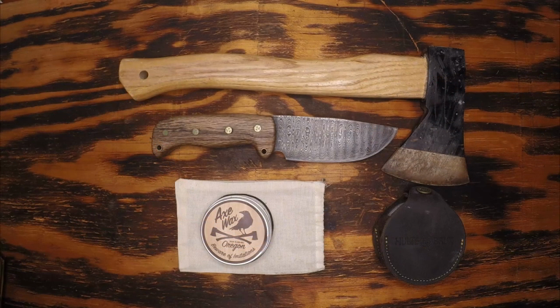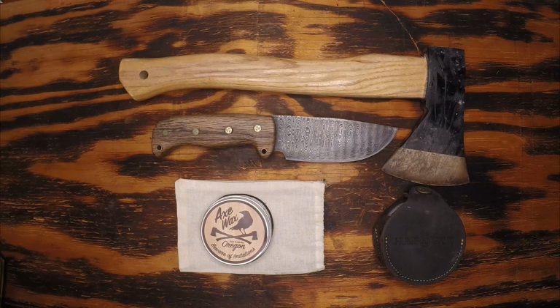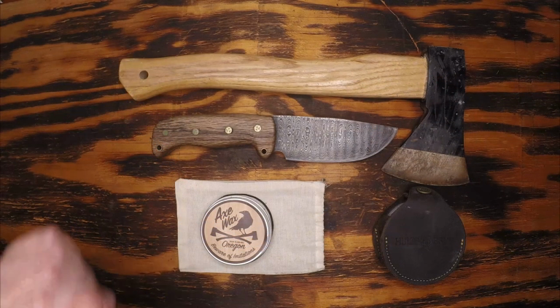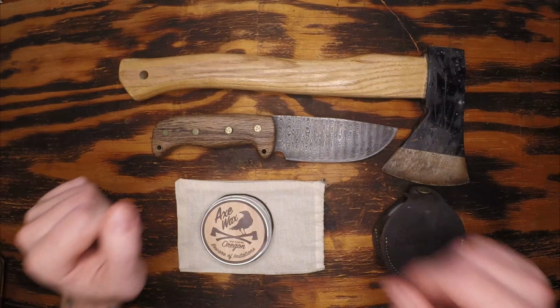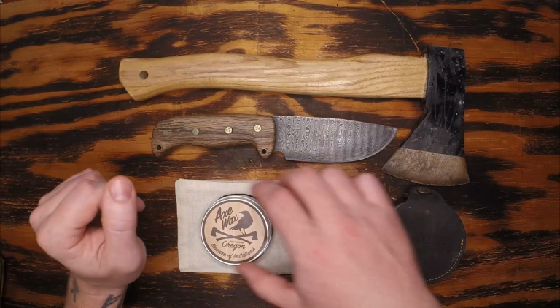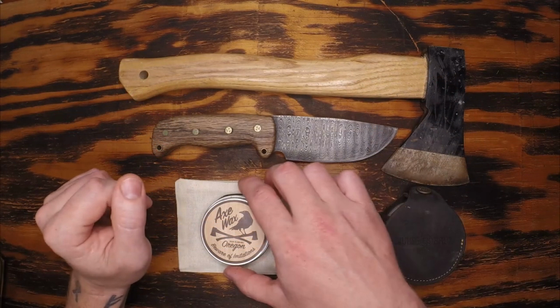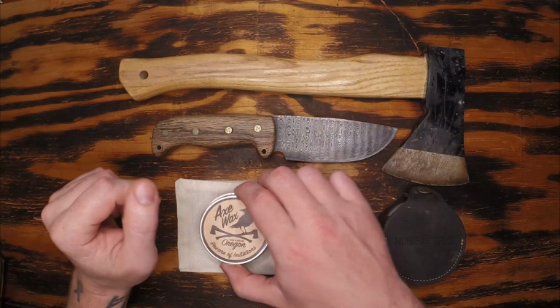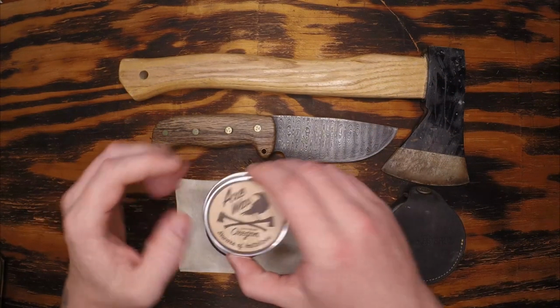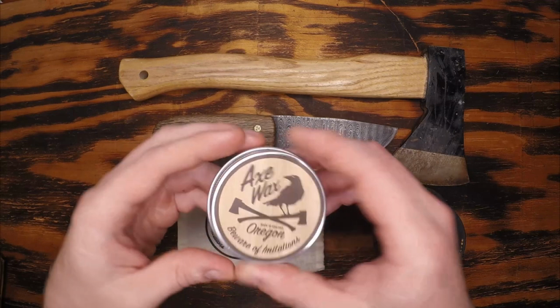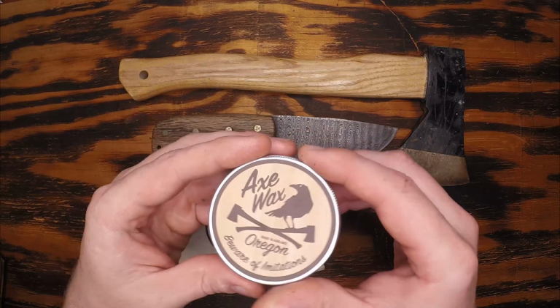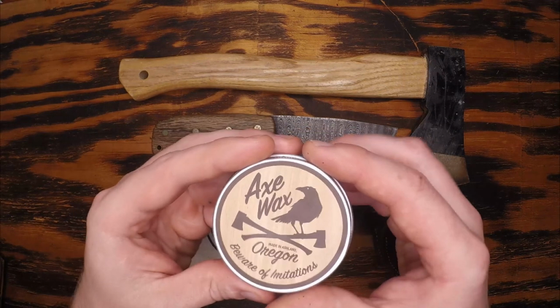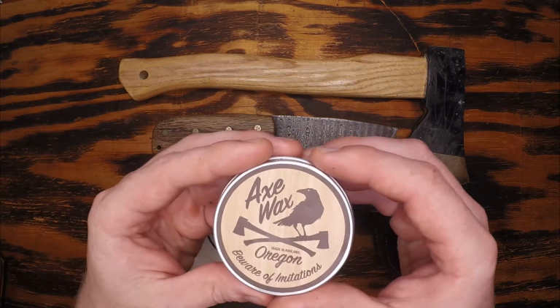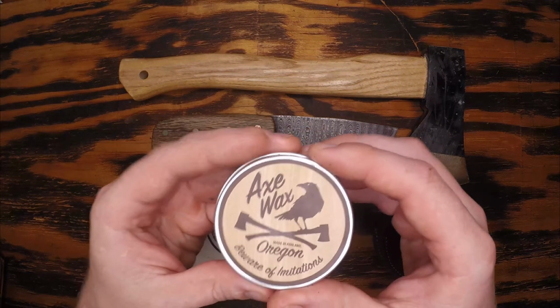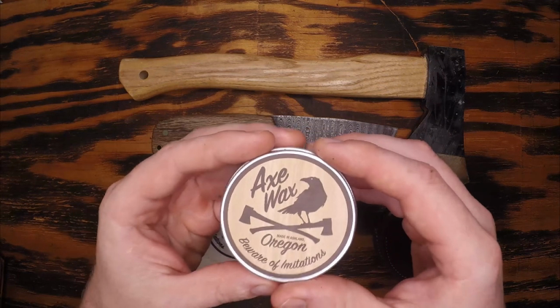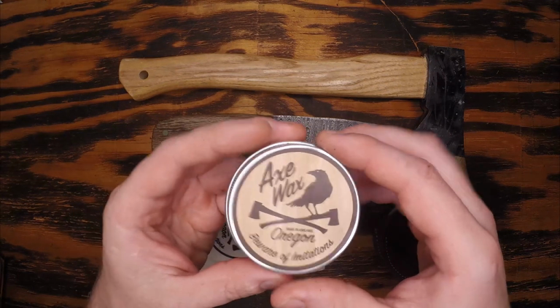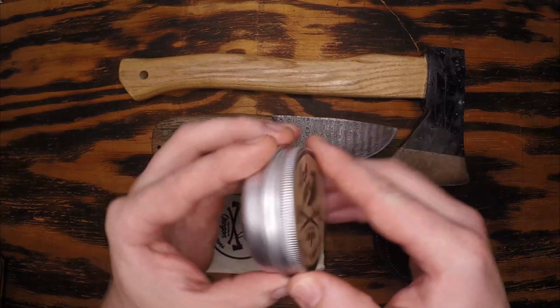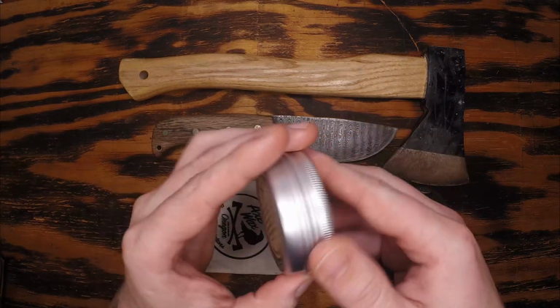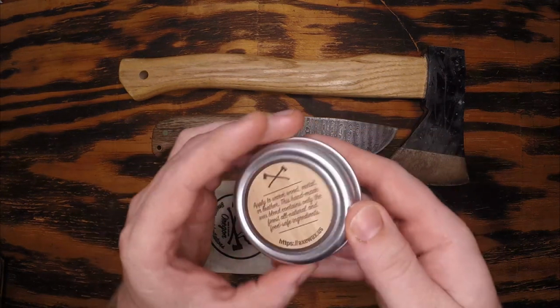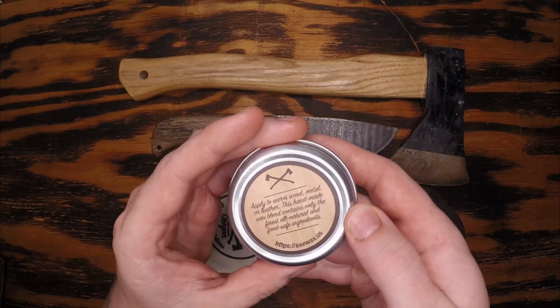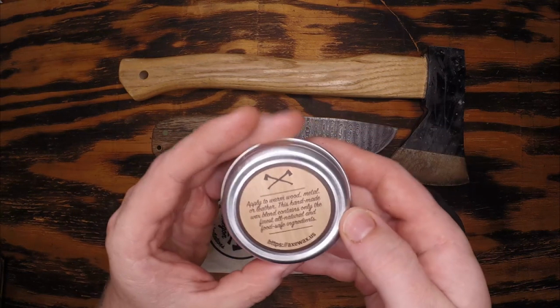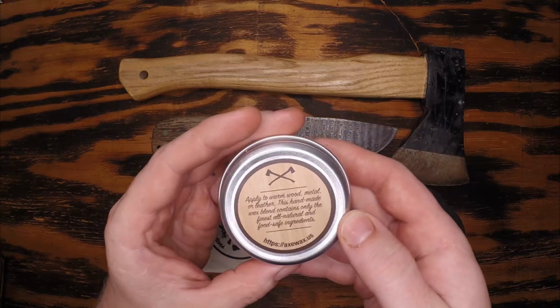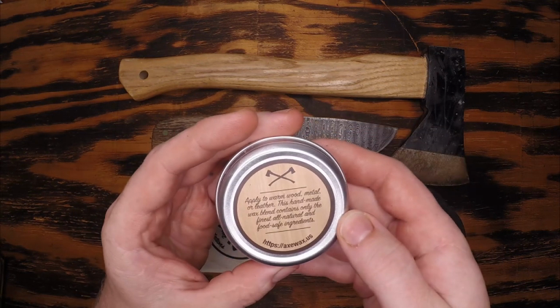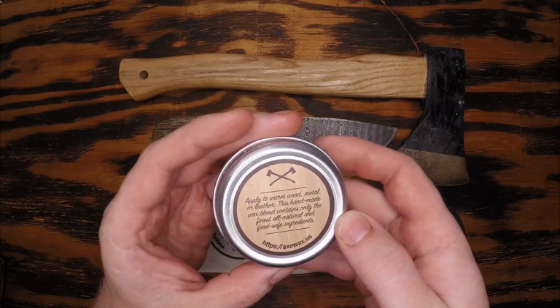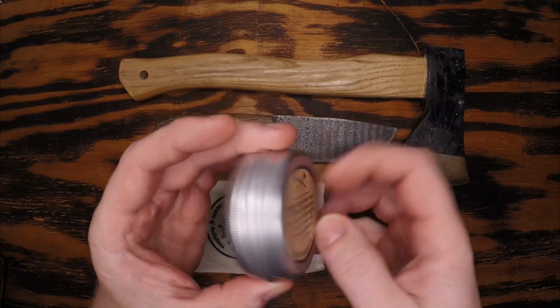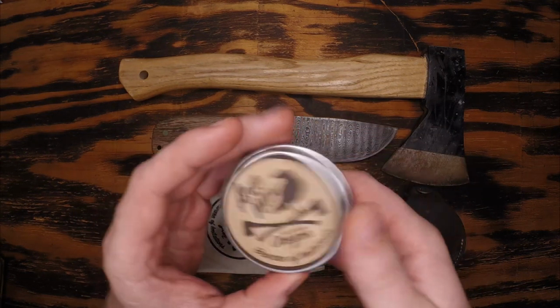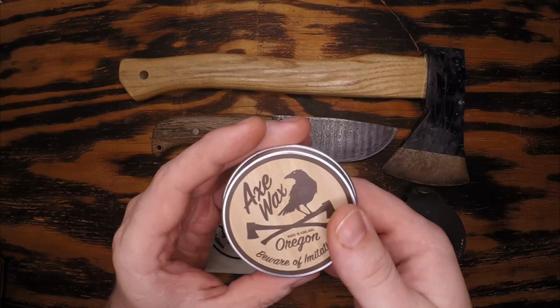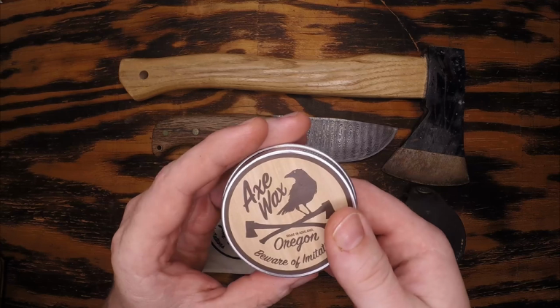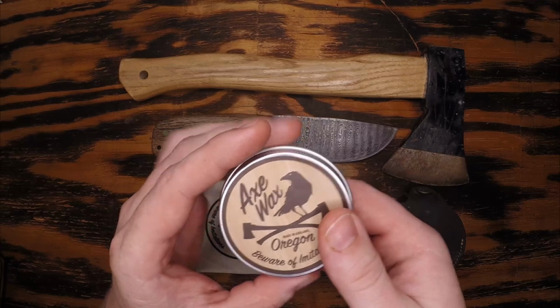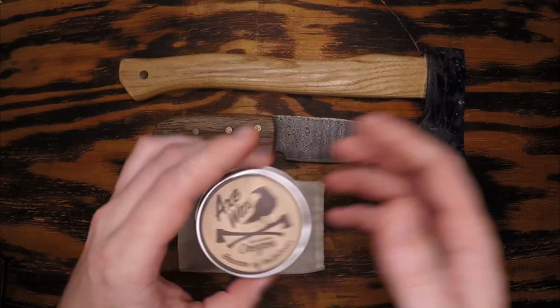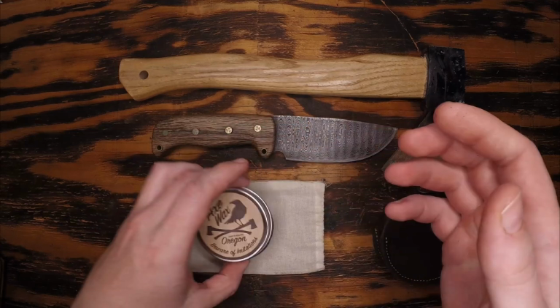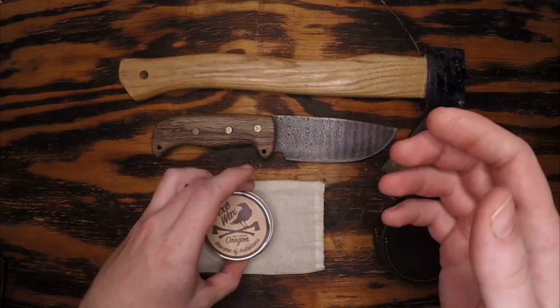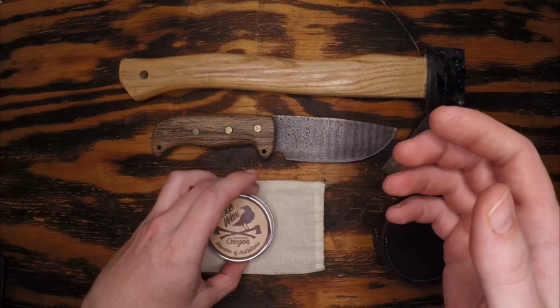Welcome back Wayfinders. Today I'm going to be showing off some Axe Wax. I've never used this before but it seems like exactly what I need to take care of my cutting tools.